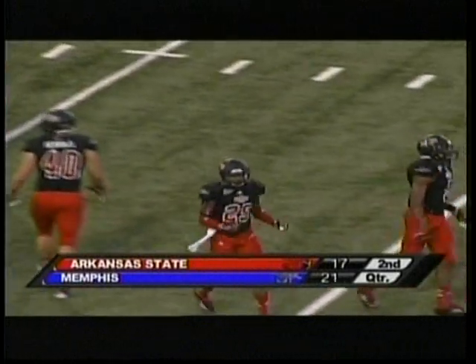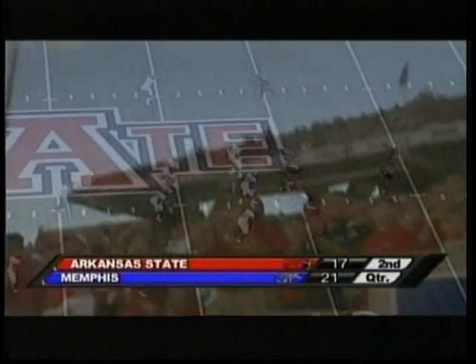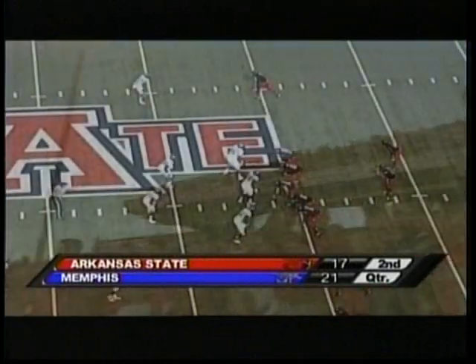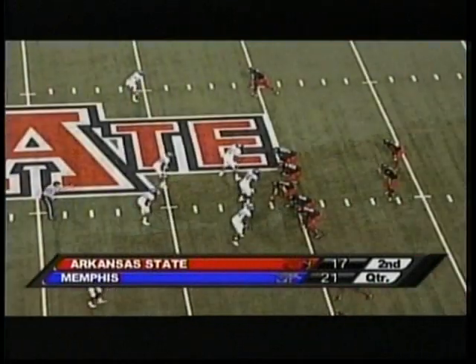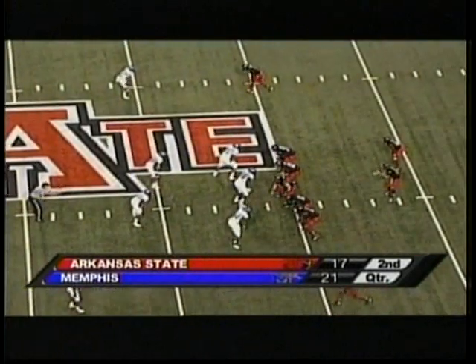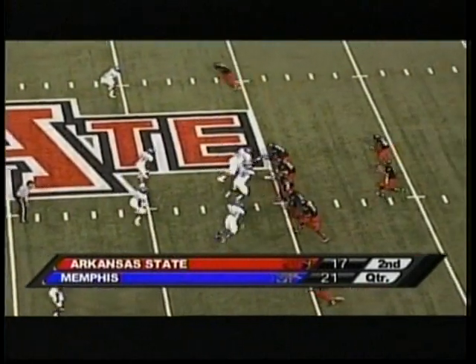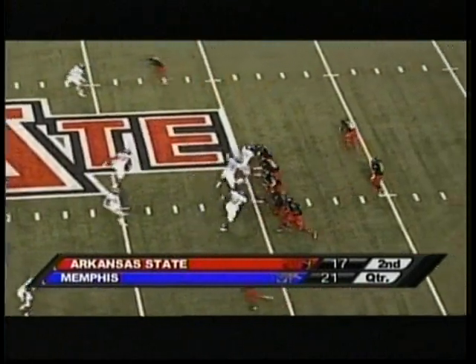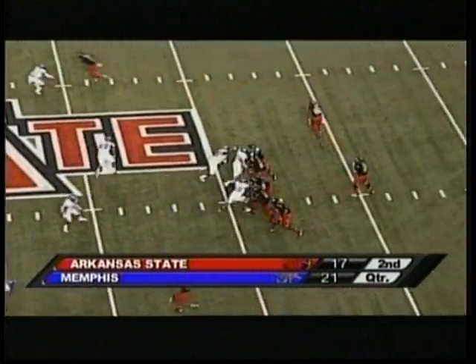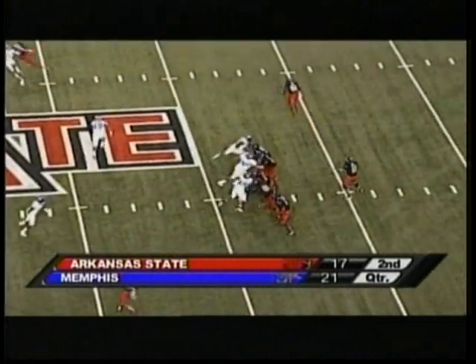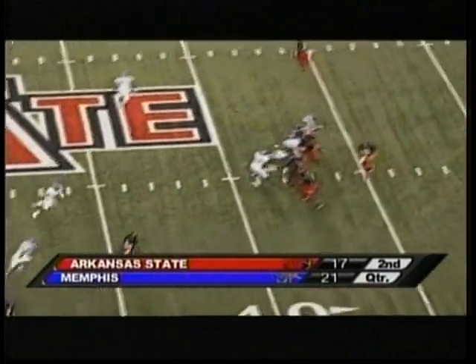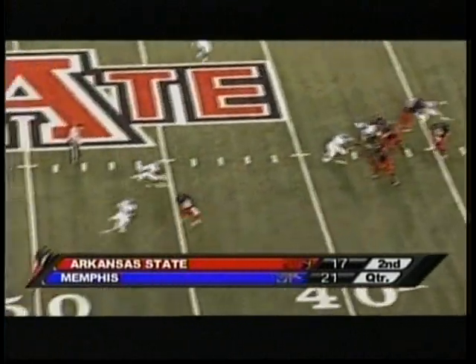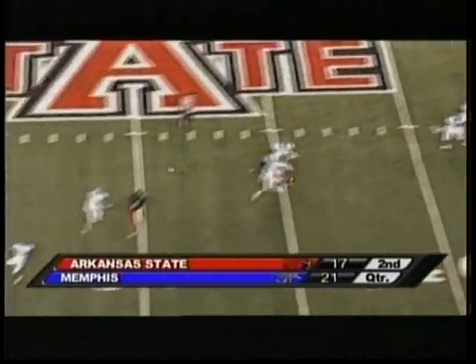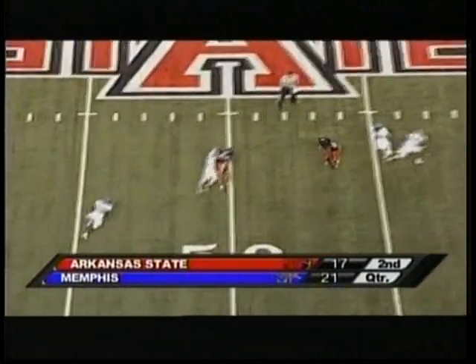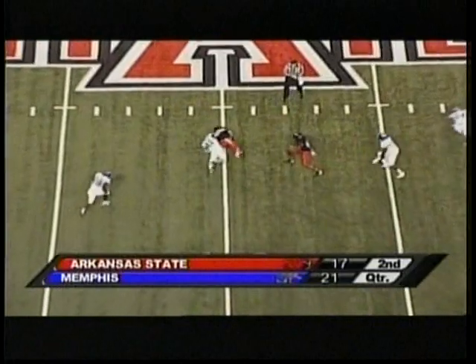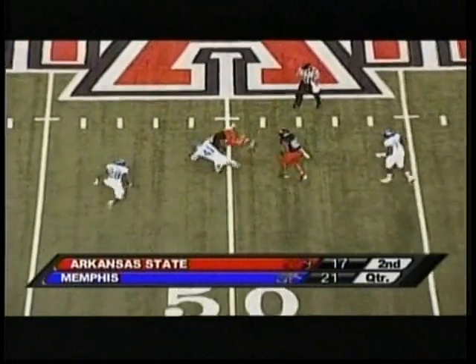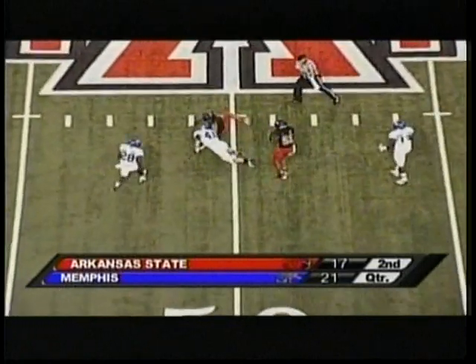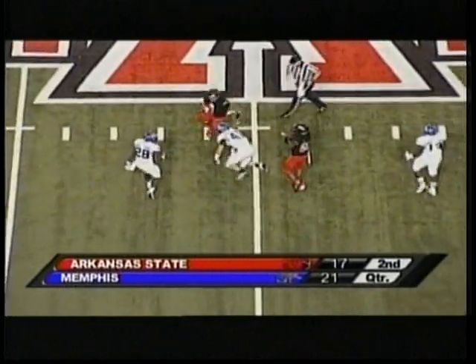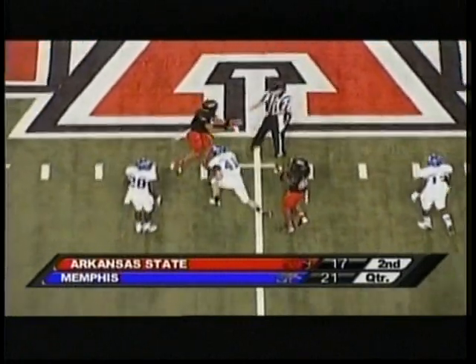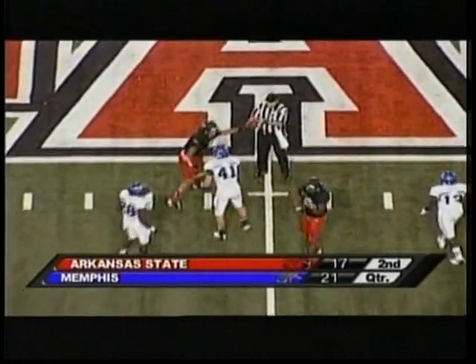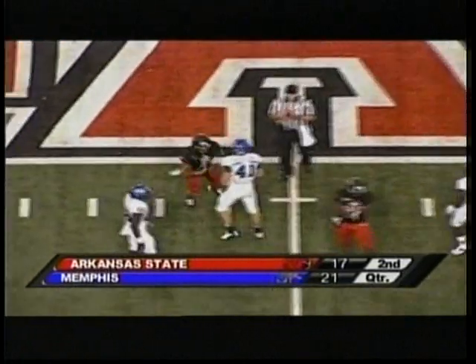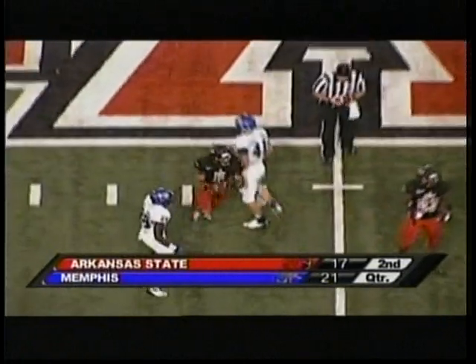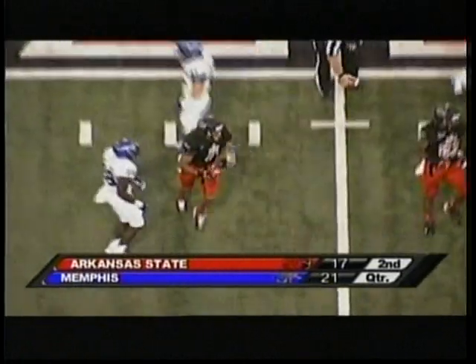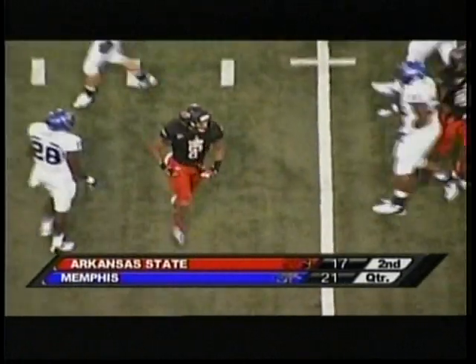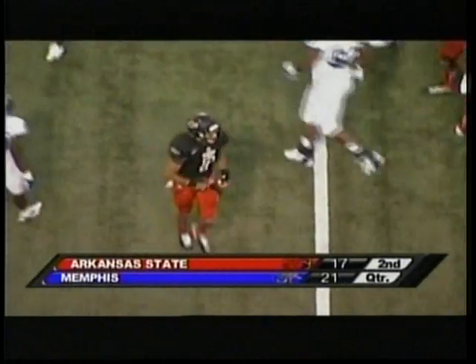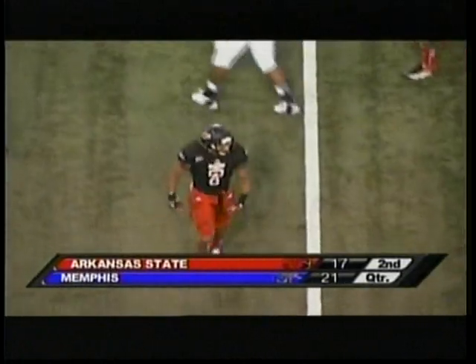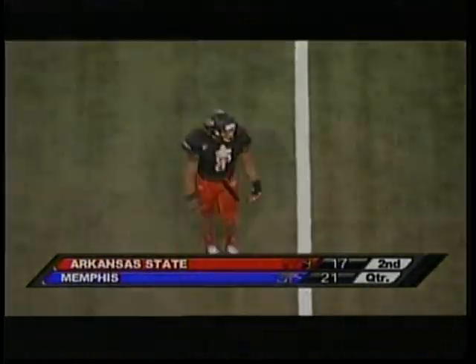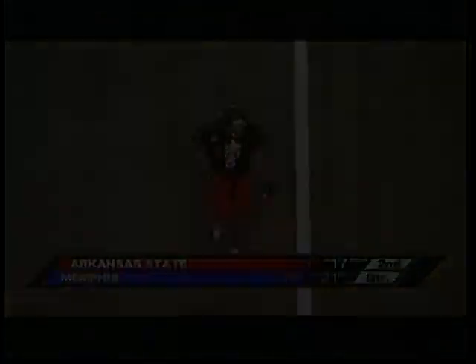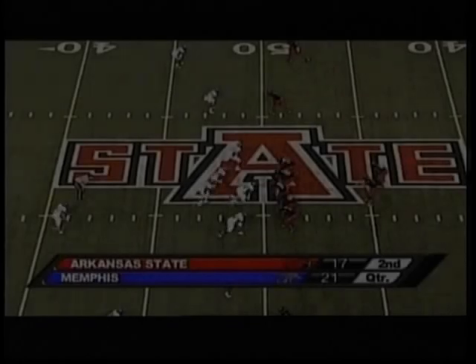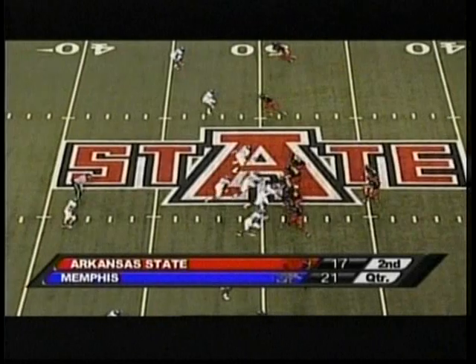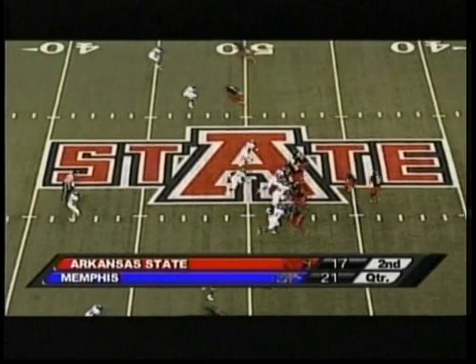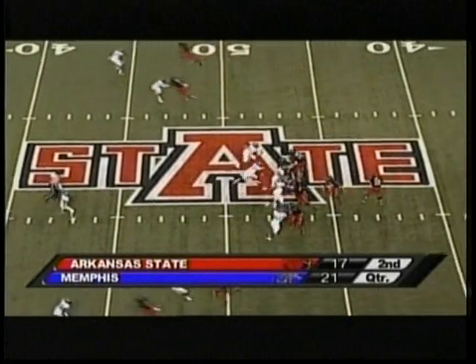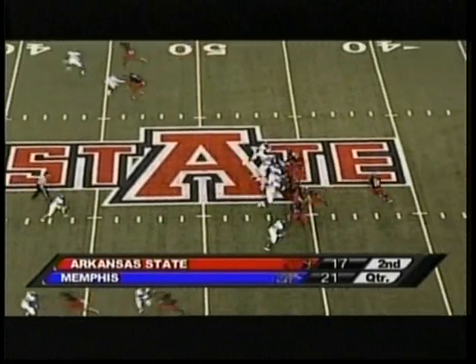Haste from their own 41. Four receivers for Ryan. Throwing left side — it's tipped and caught by Arkansas State. Went off the hands, I believe, of McKissick.